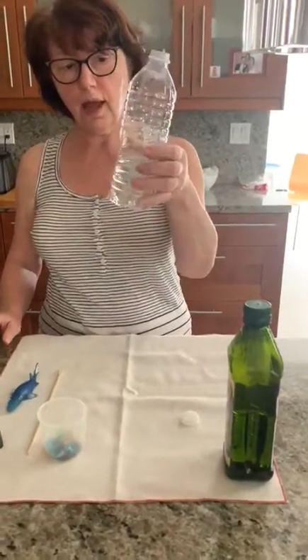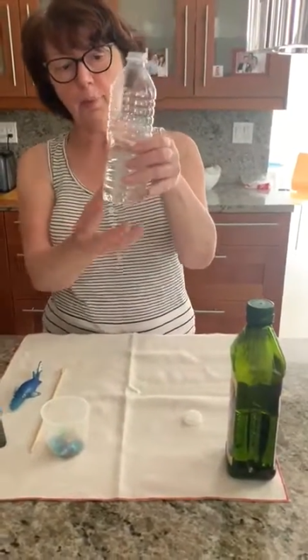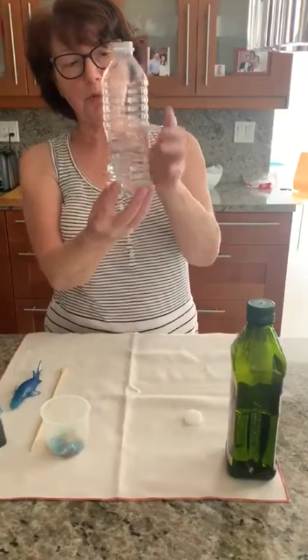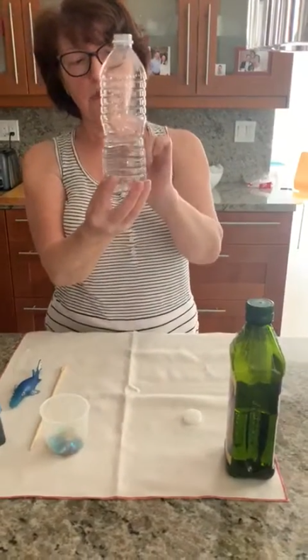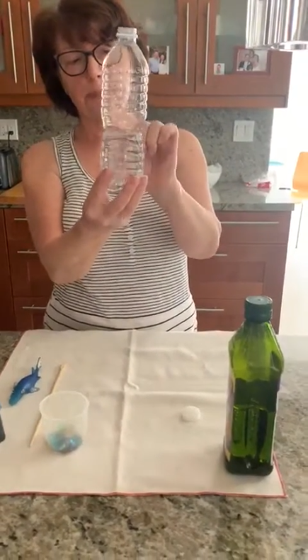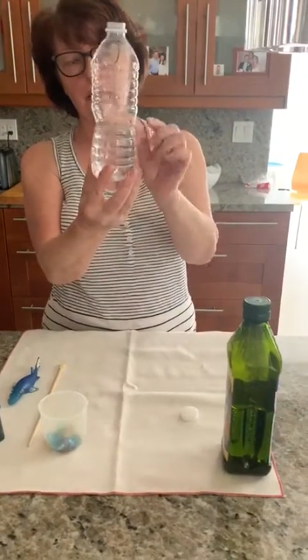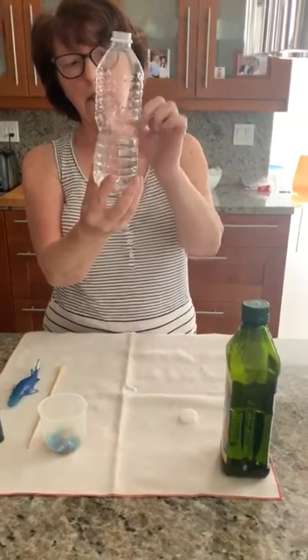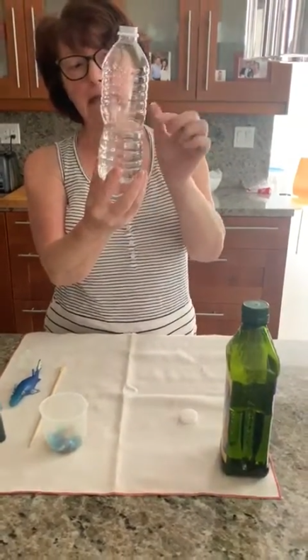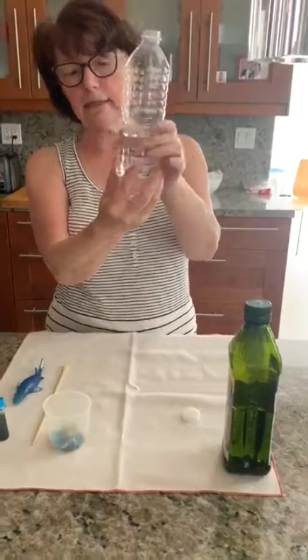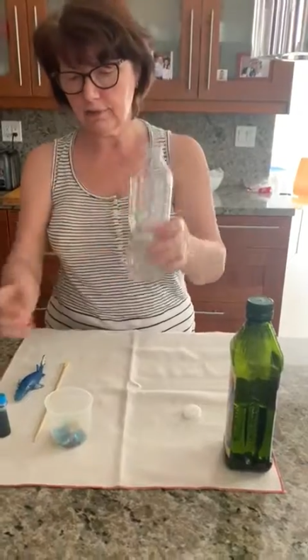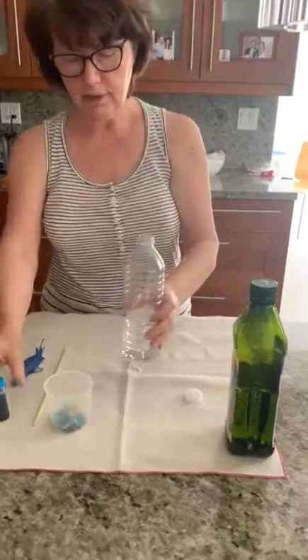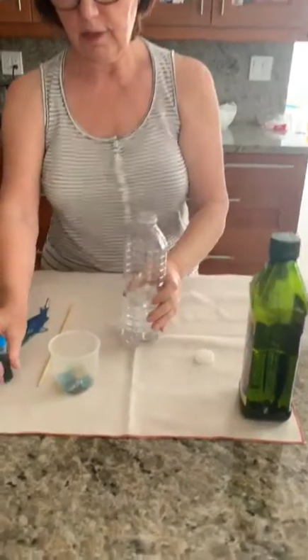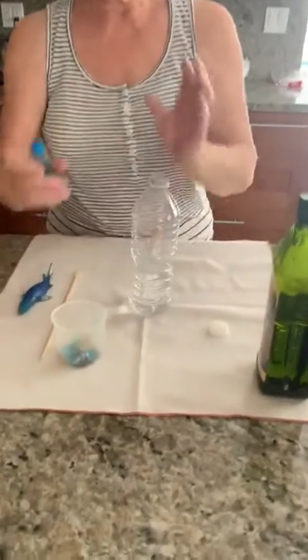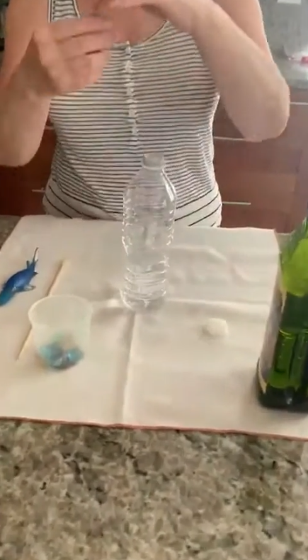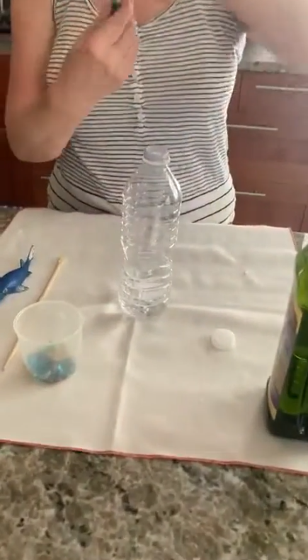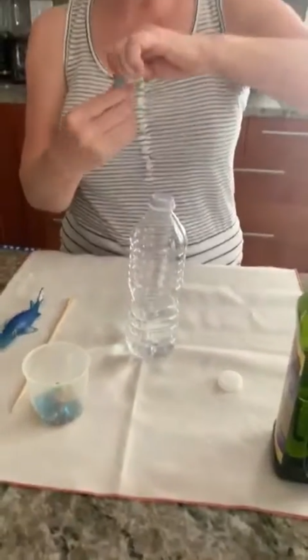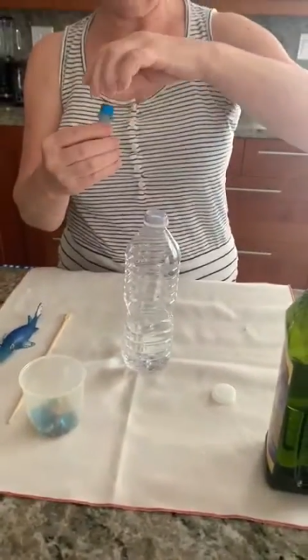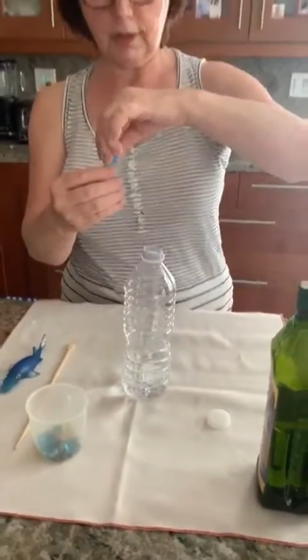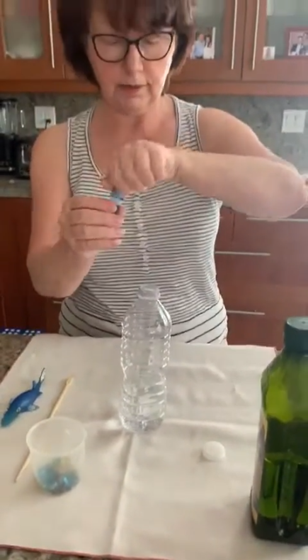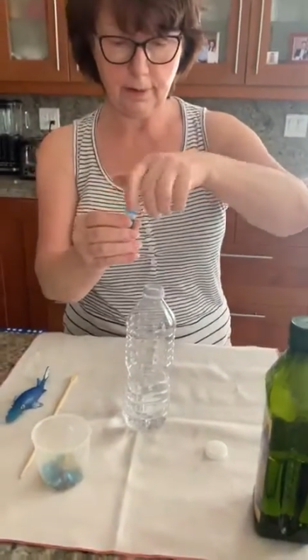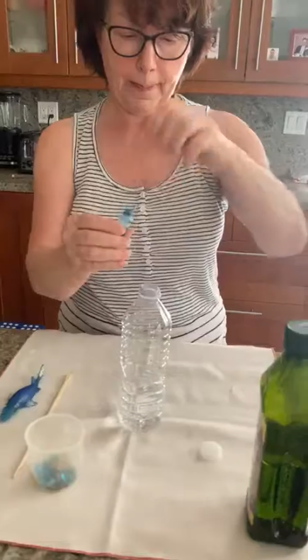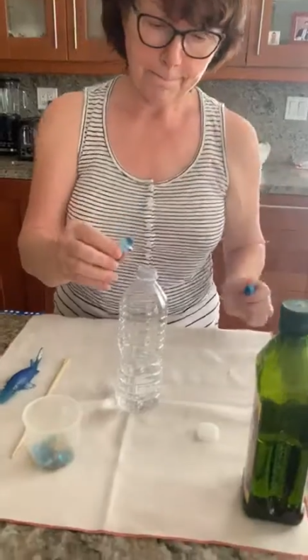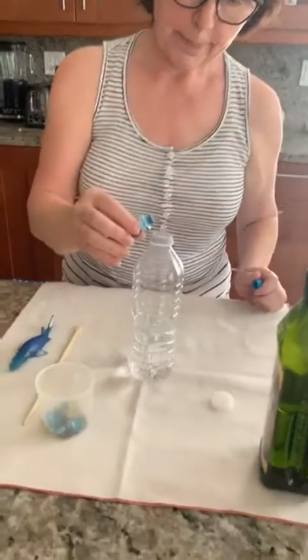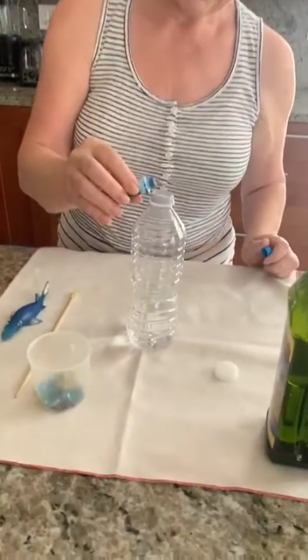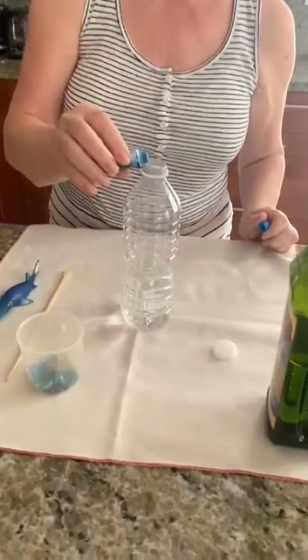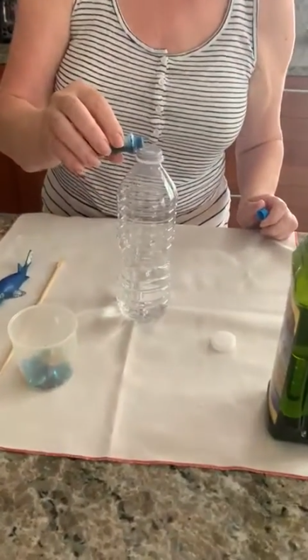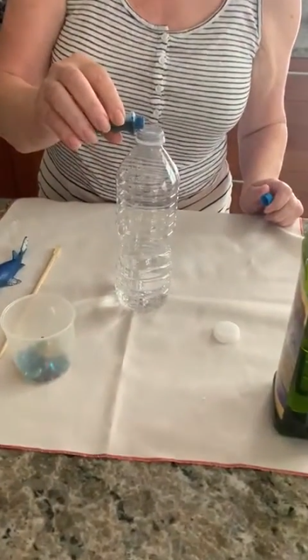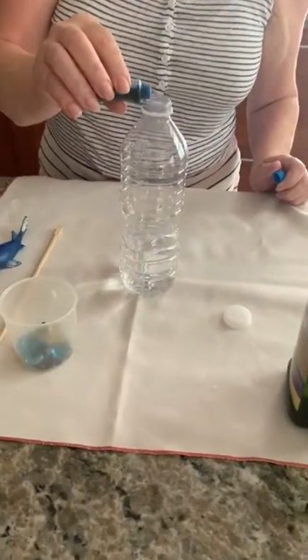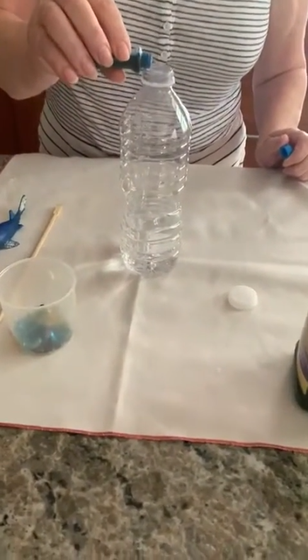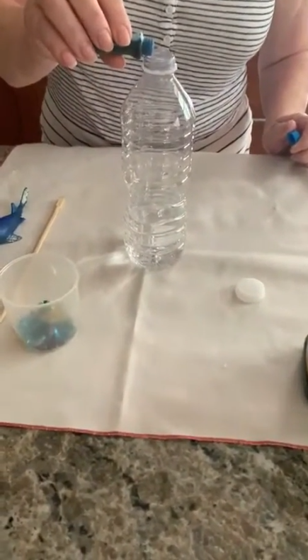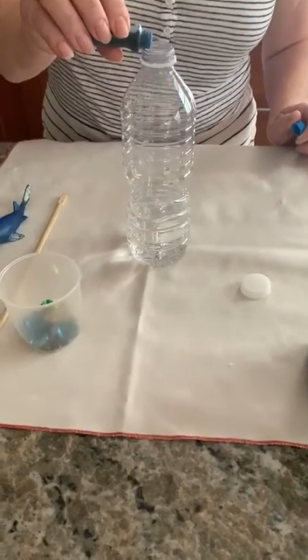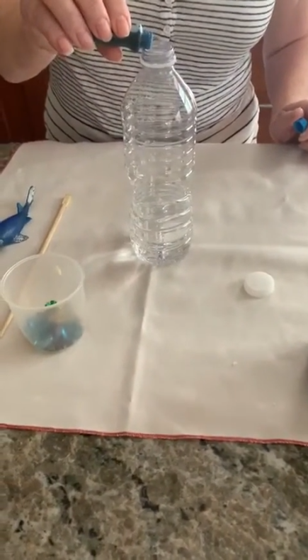I pour the water a little bit less than half. Now I'm going to put some food coloring — I'm putting blue.